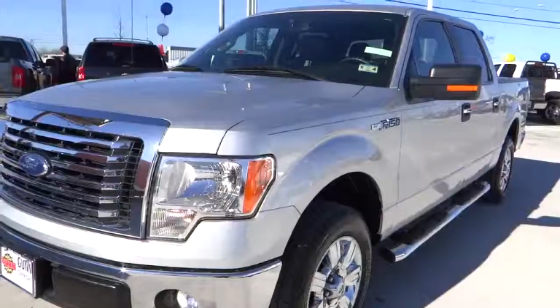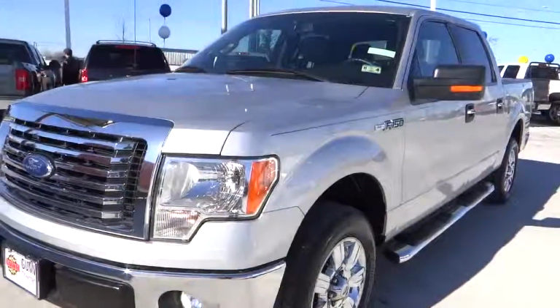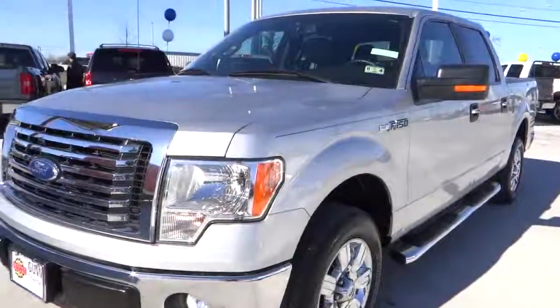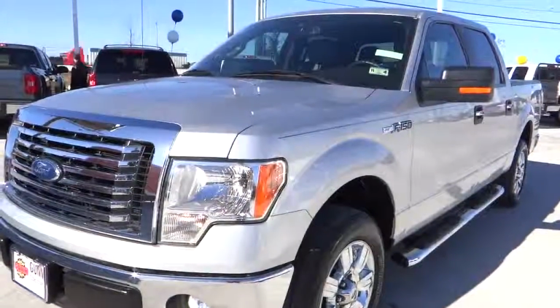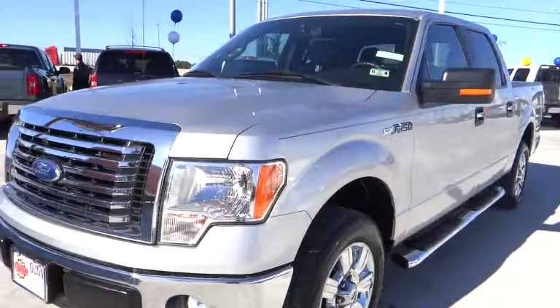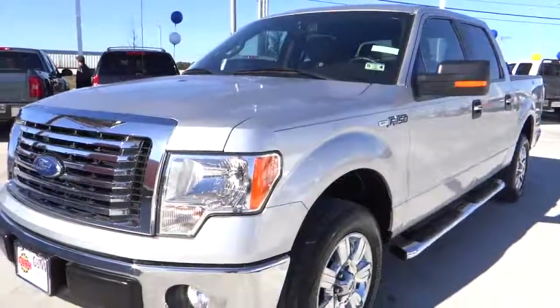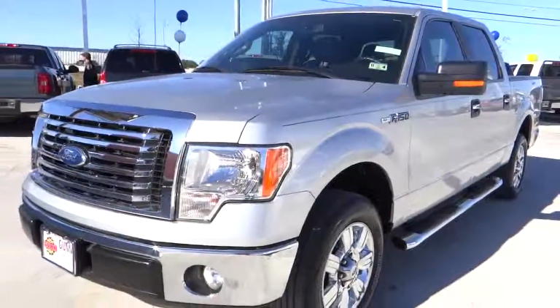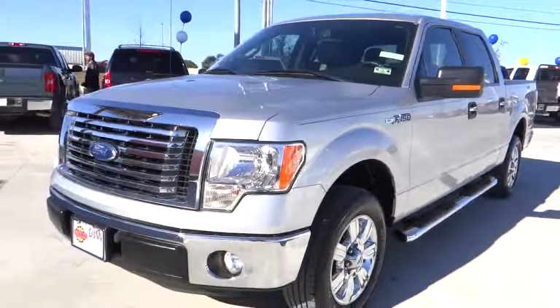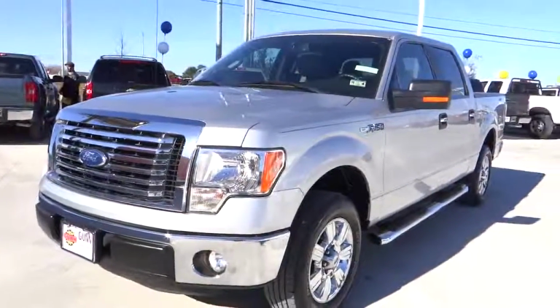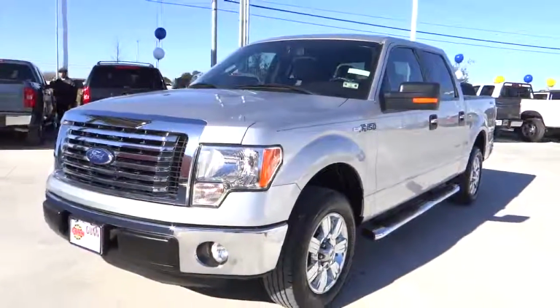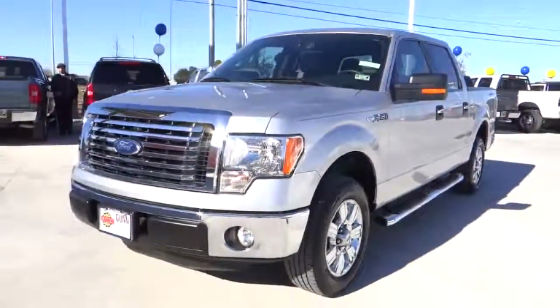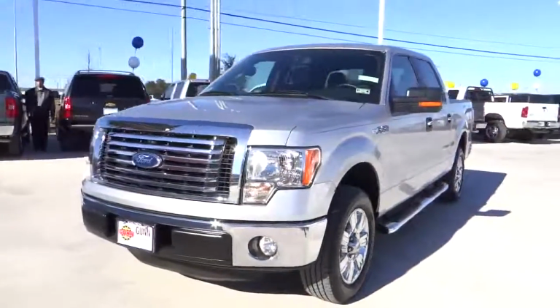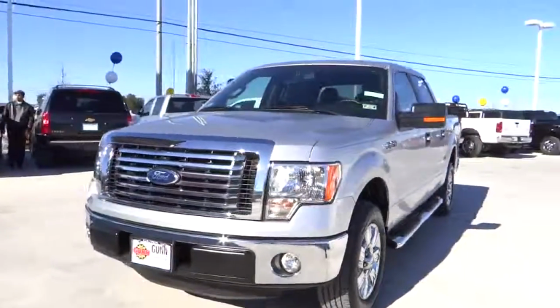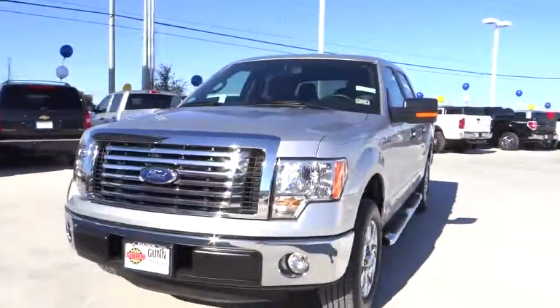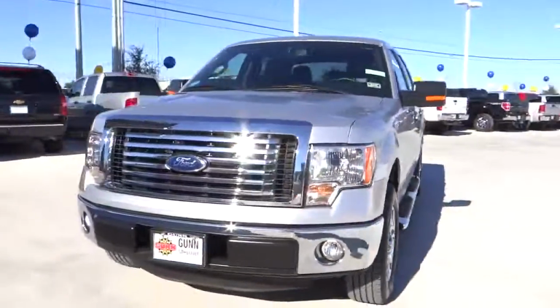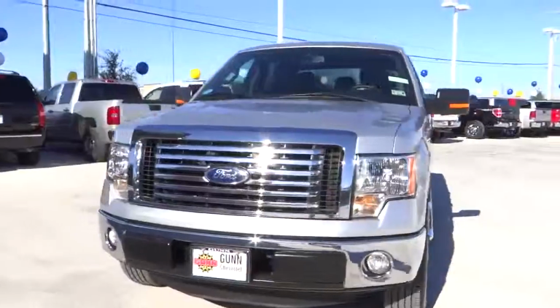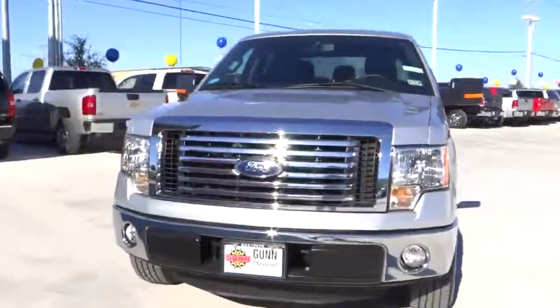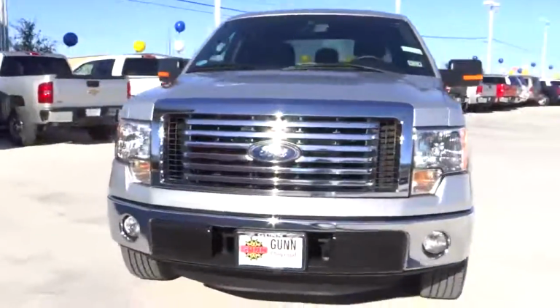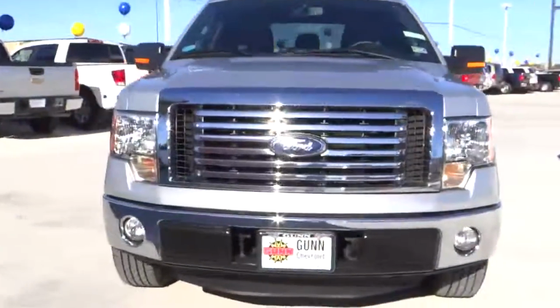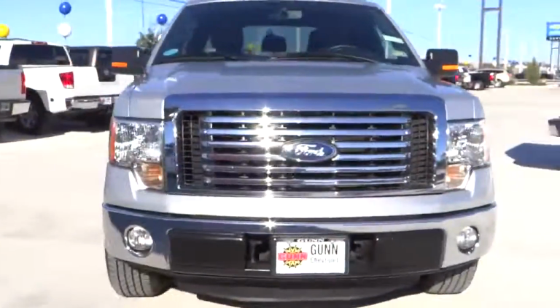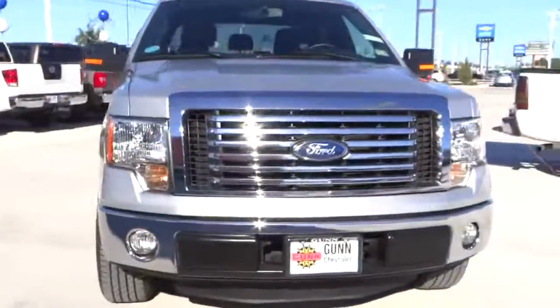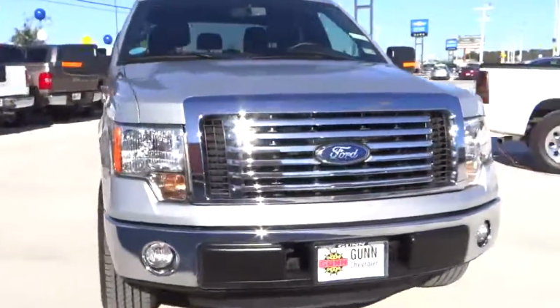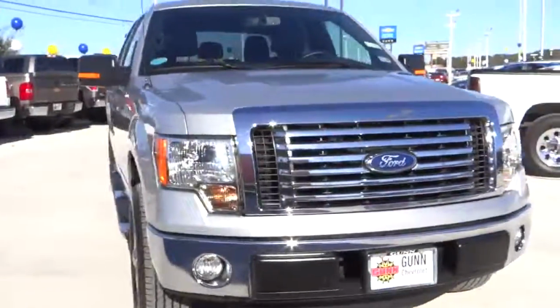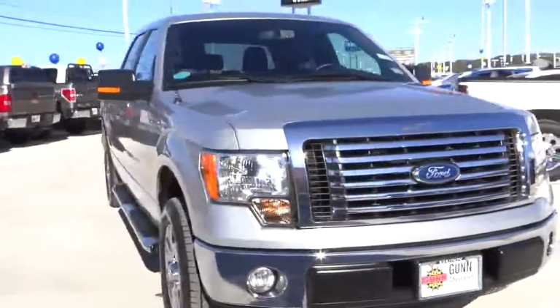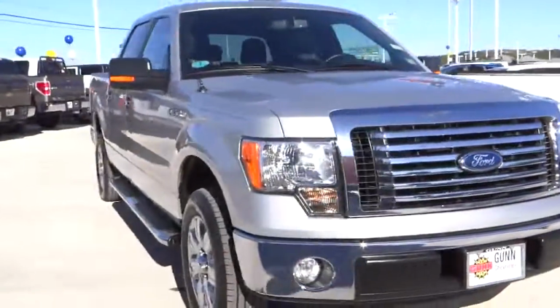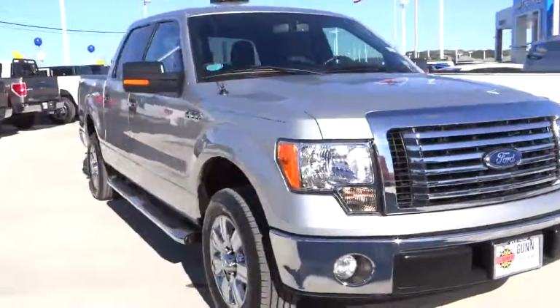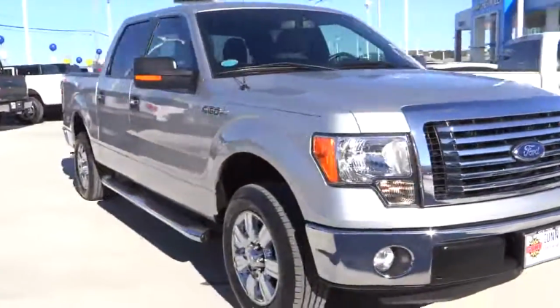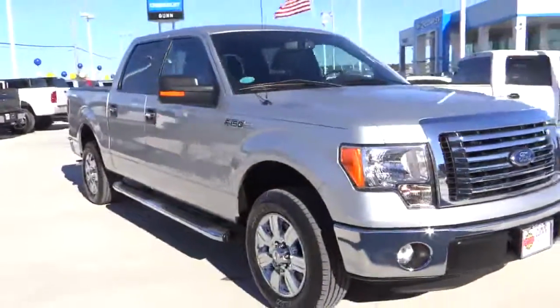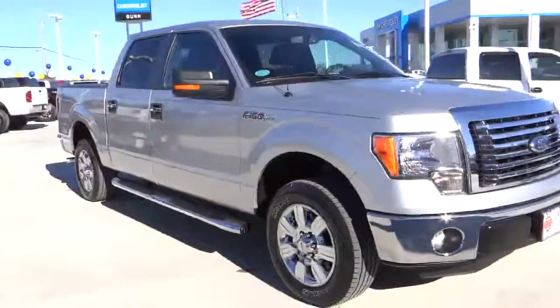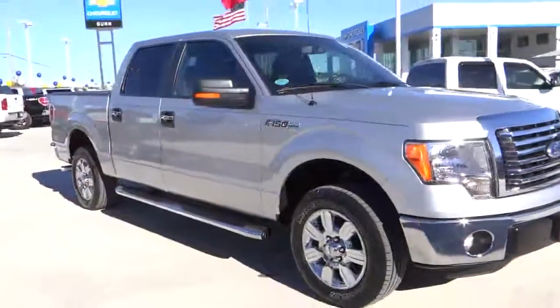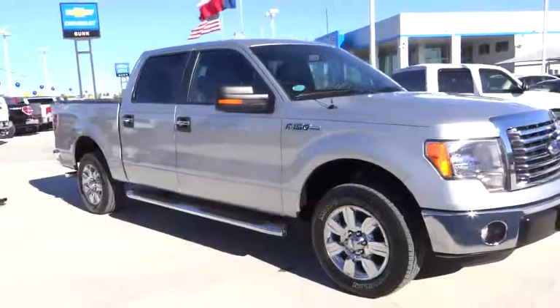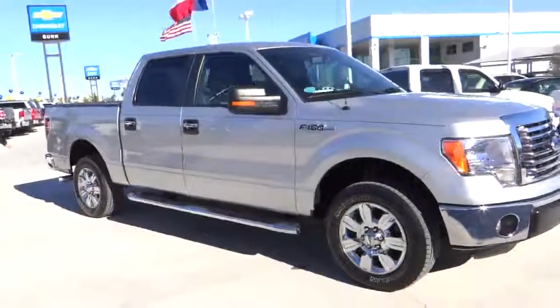2011 F-150. A Ford F-150 knows how to handle any situation. It's built to follow orders, no whining, and is priced below $25,000.